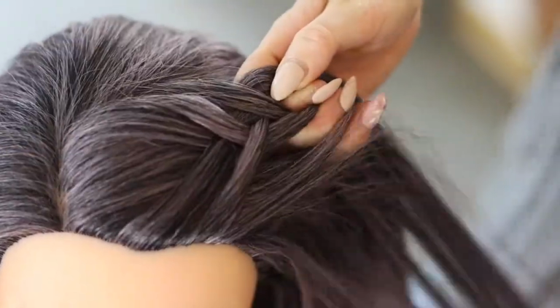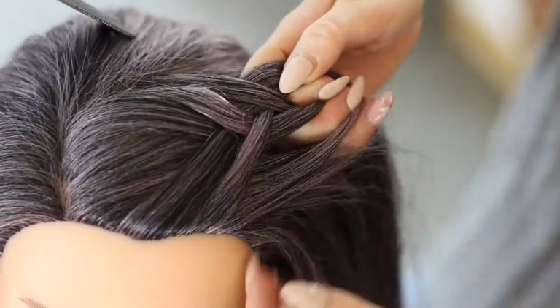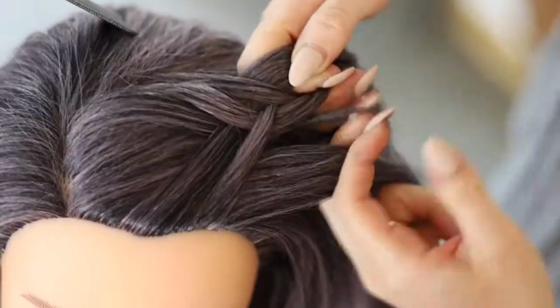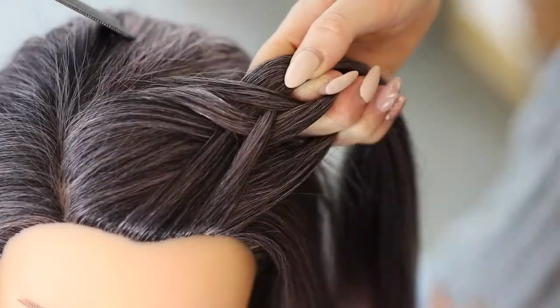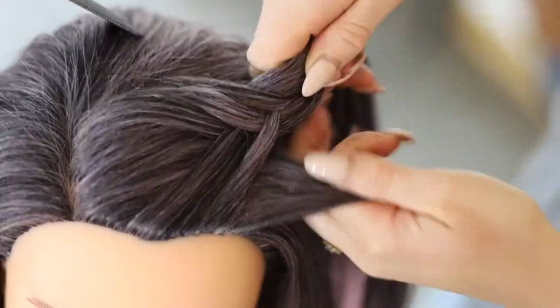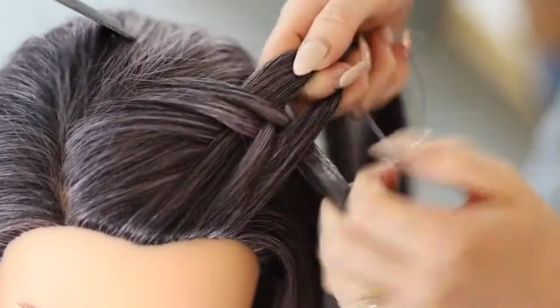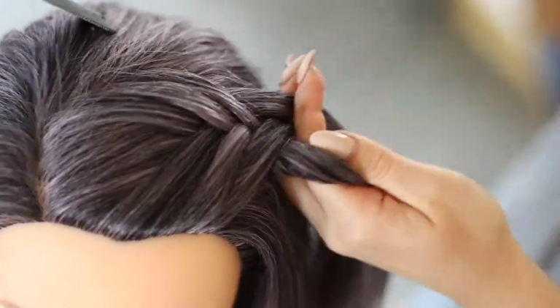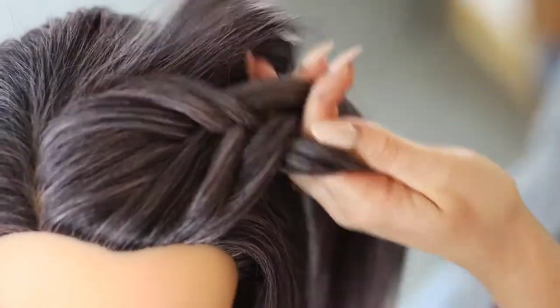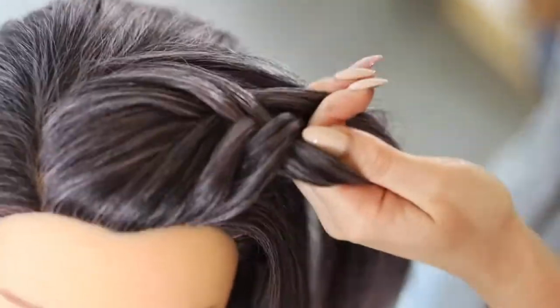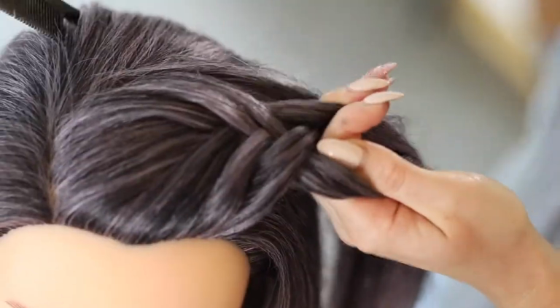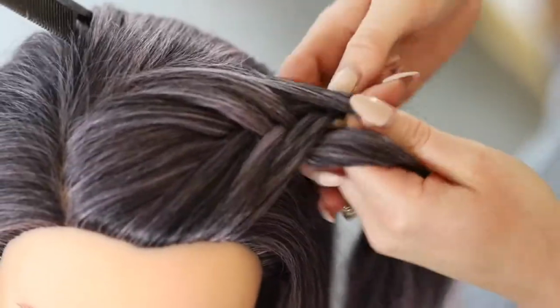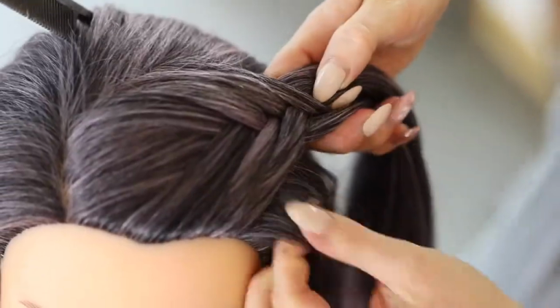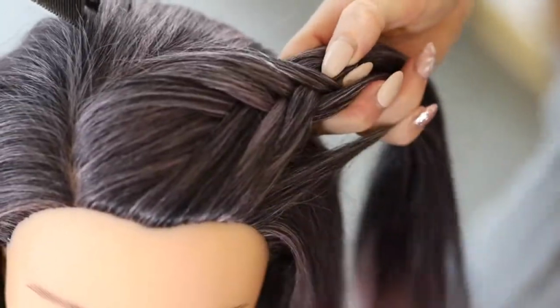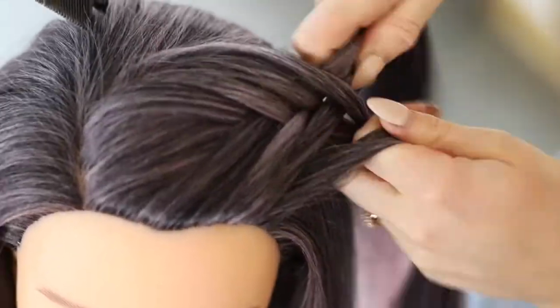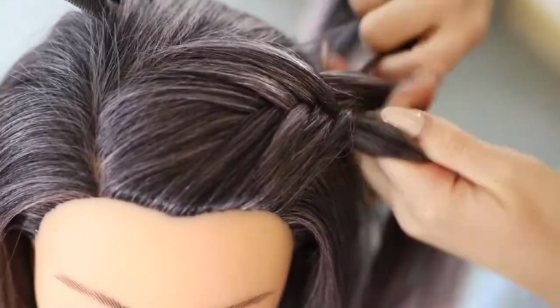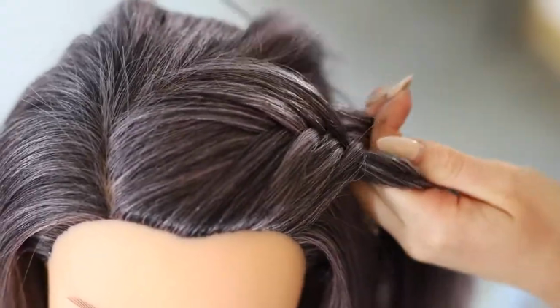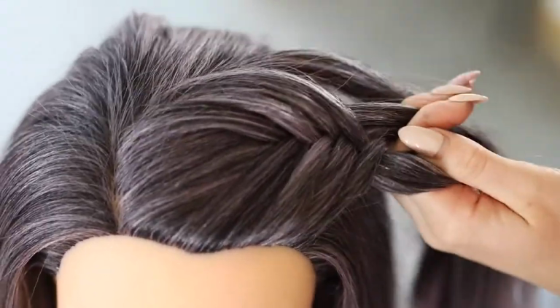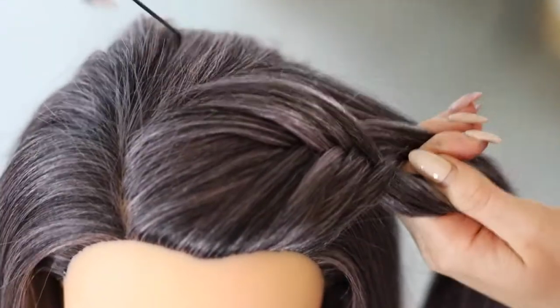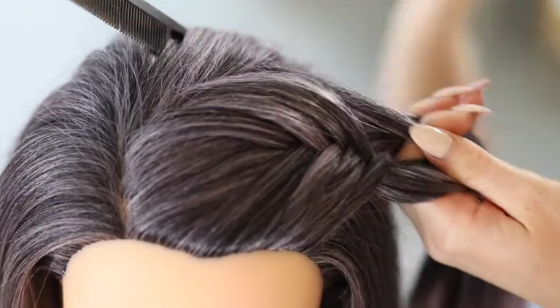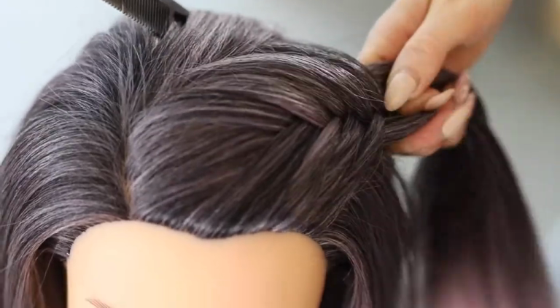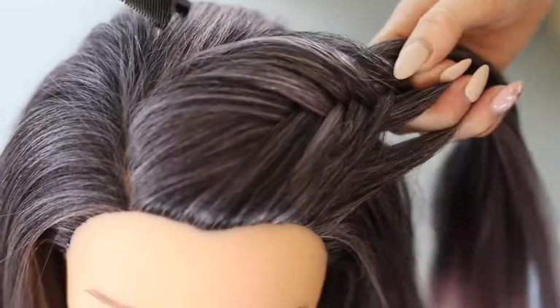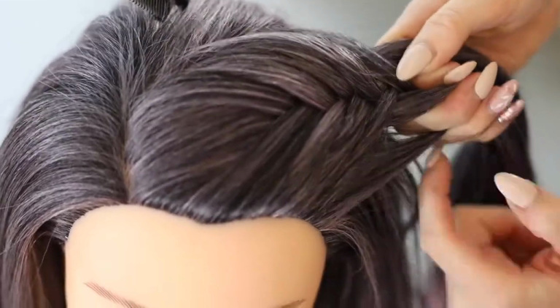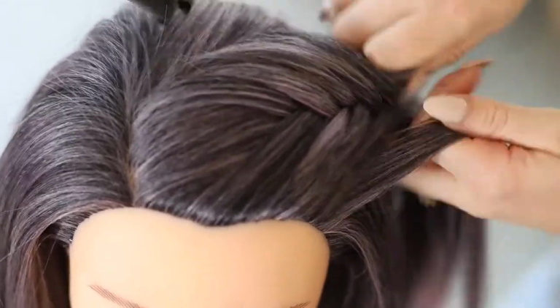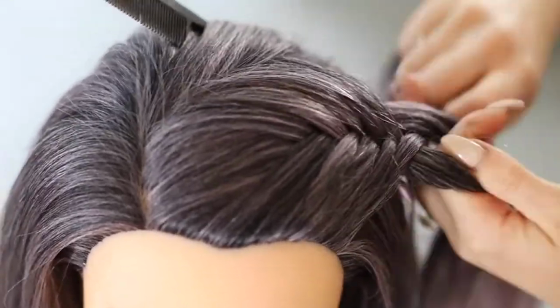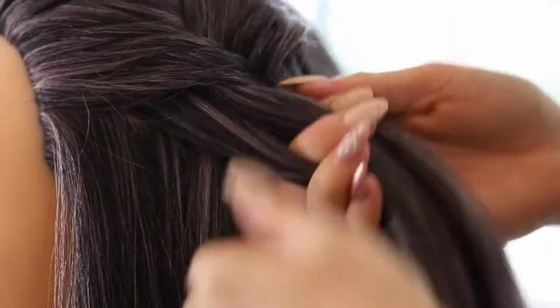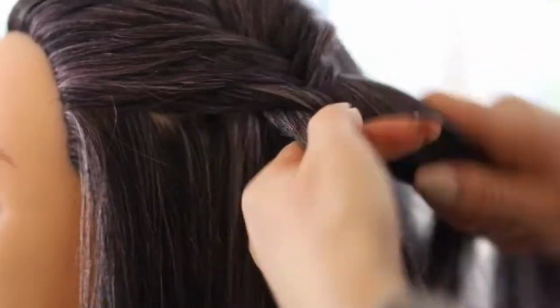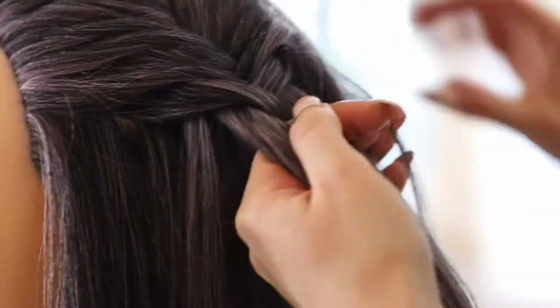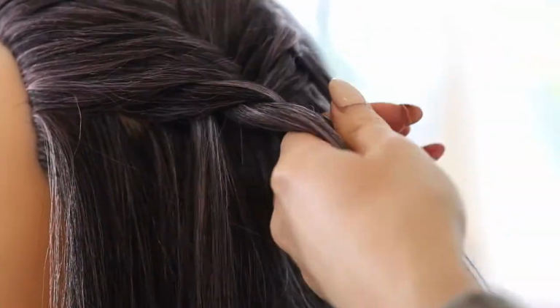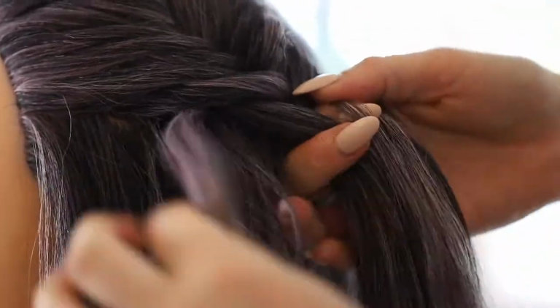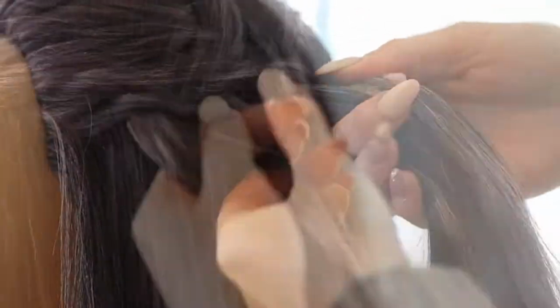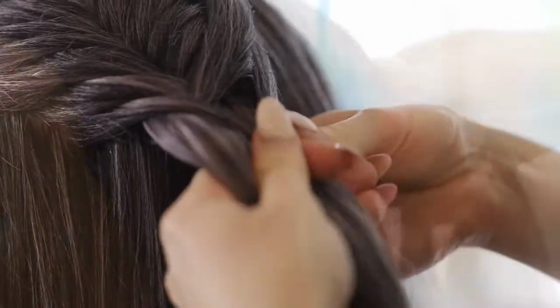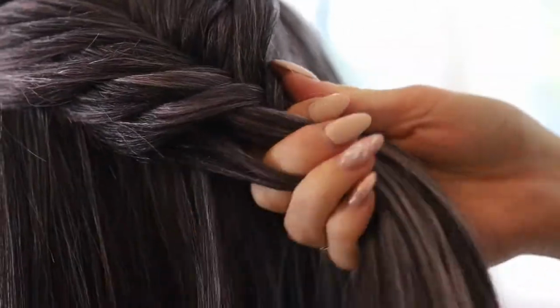Take a small piece from the right side, this time from the scalp, pull that piece over the top, through the middle and have that join the left side. Now repeat, taking hair from the left side from the scalp.